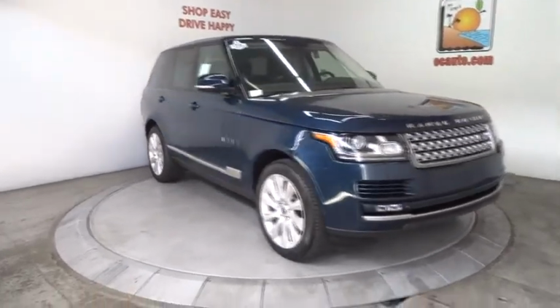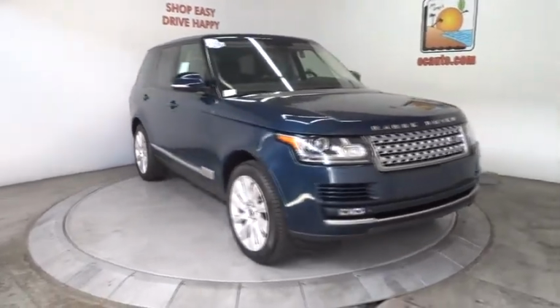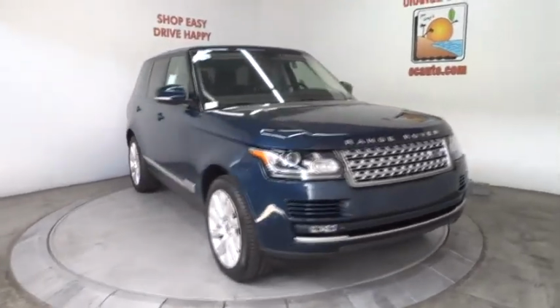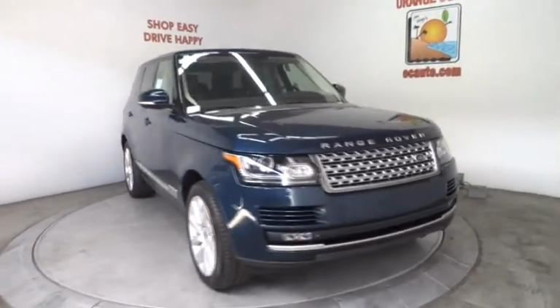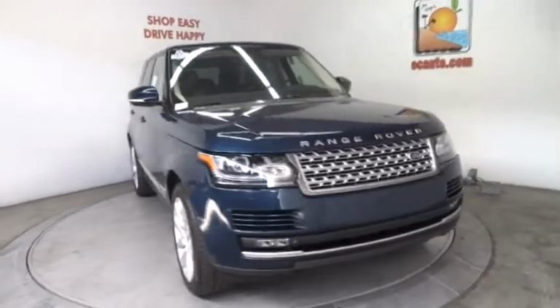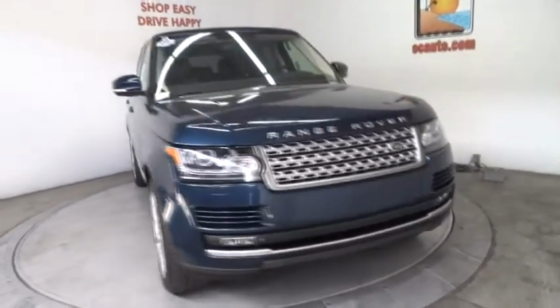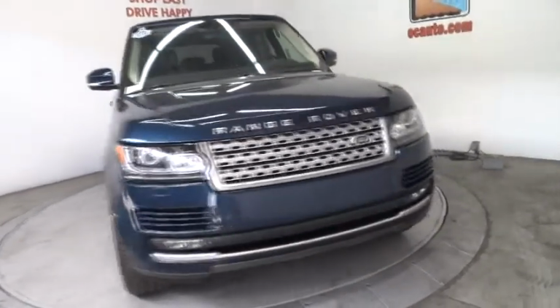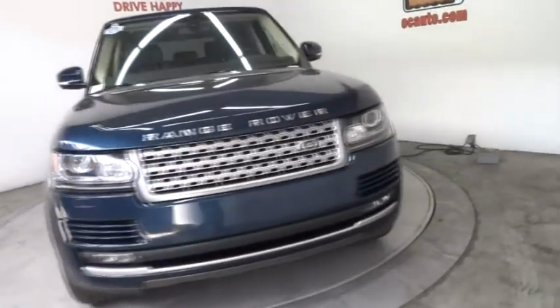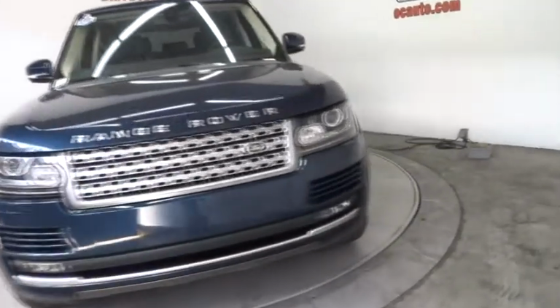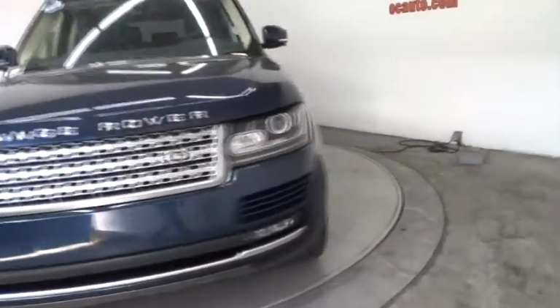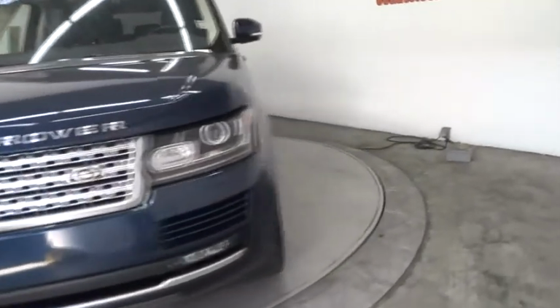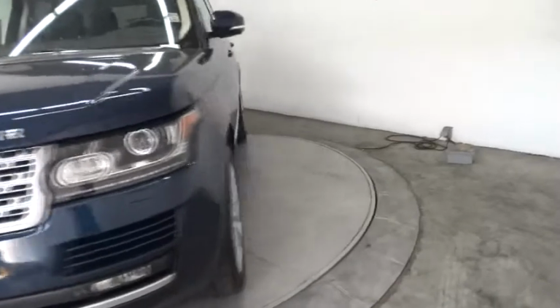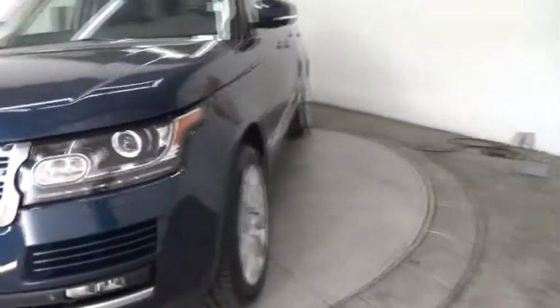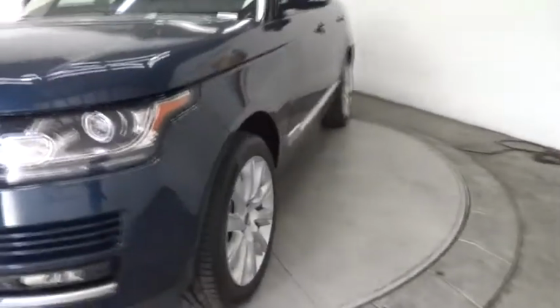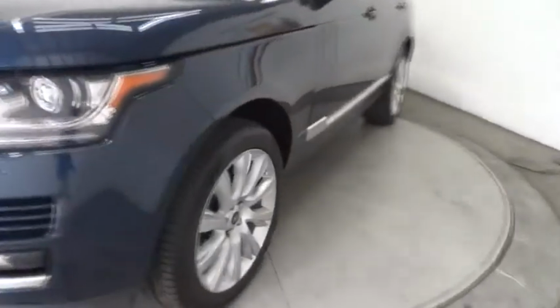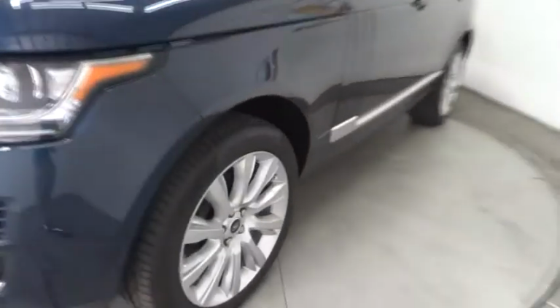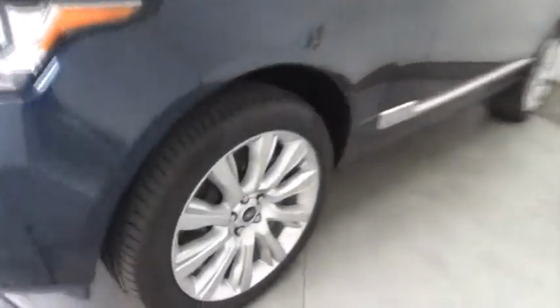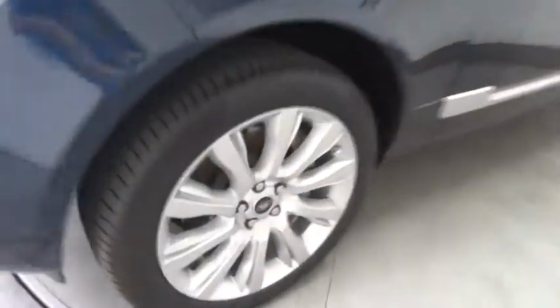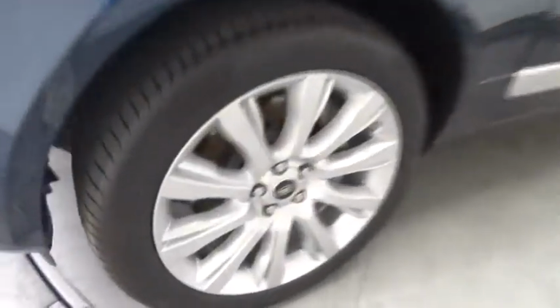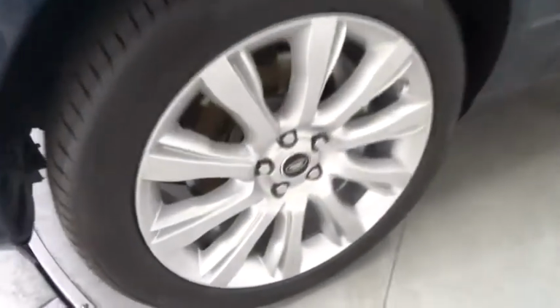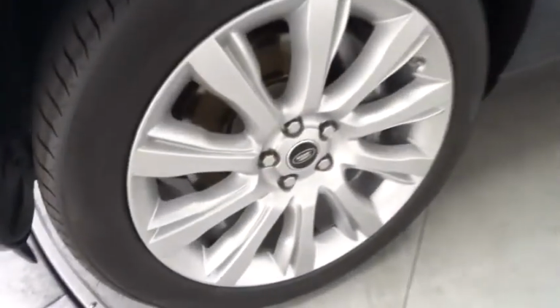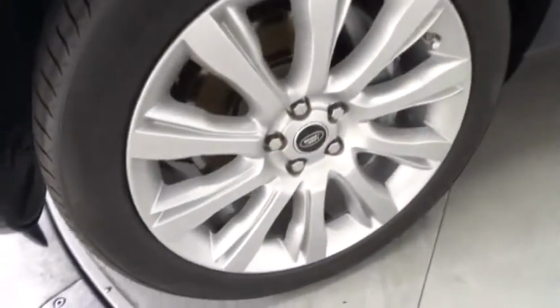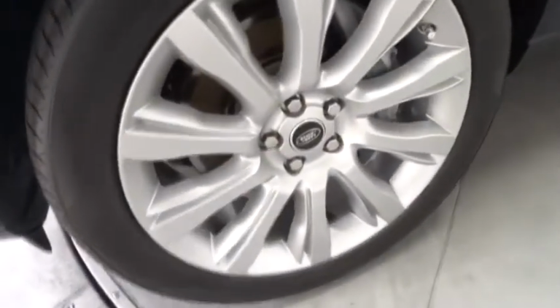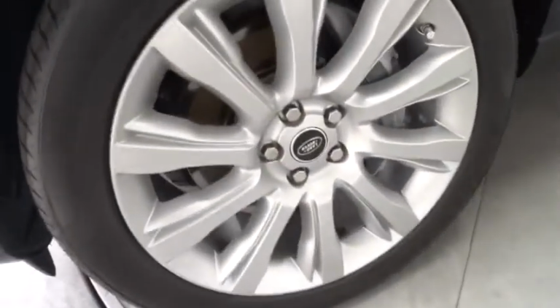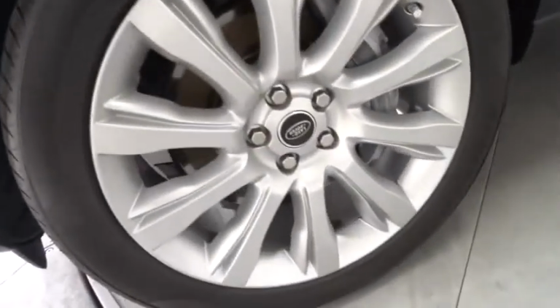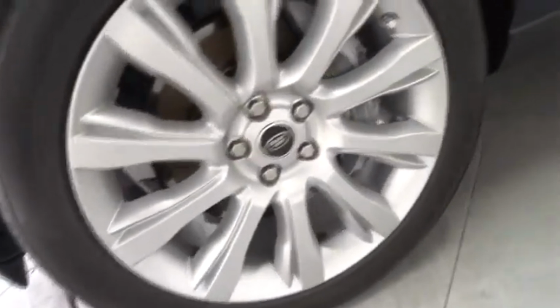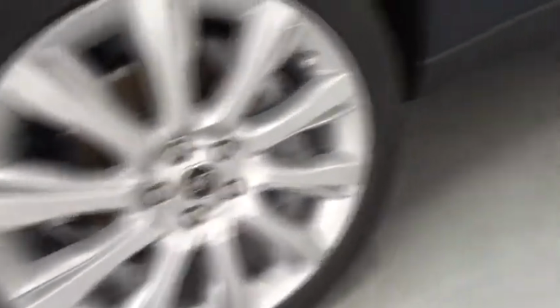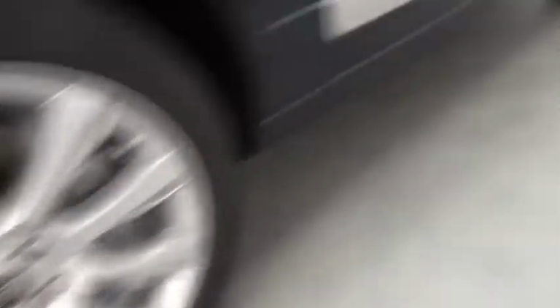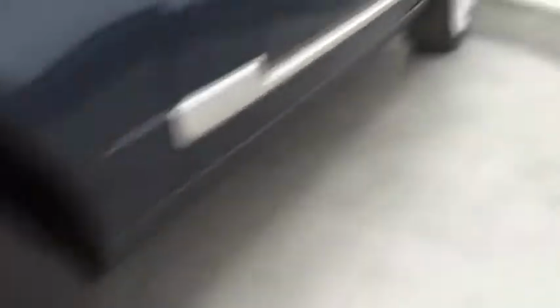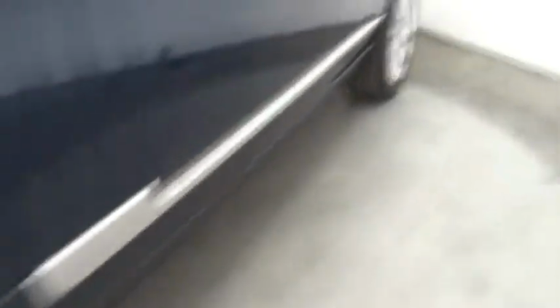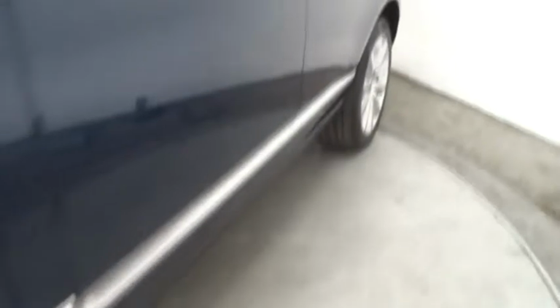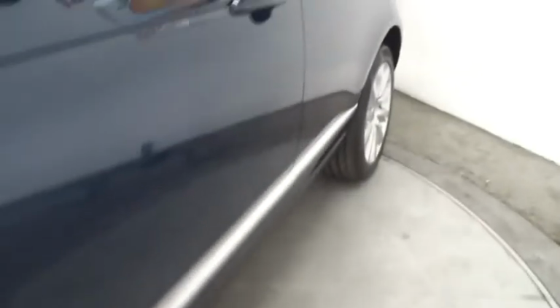Keyless start. Four-wheel drive. Four-wheel disc brakes. Wouldn't you look great in this vehicle? Stop in today and see for yourself.